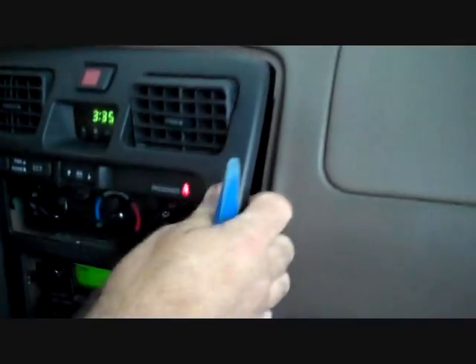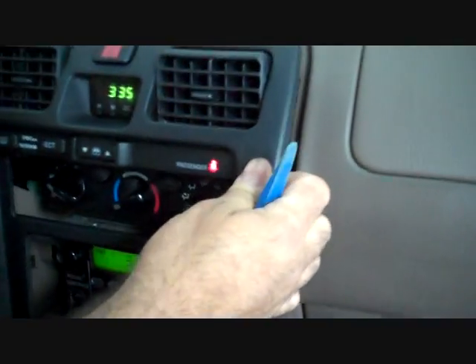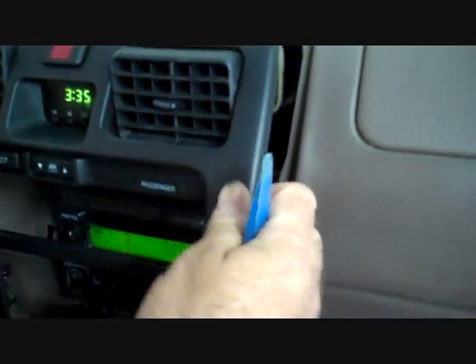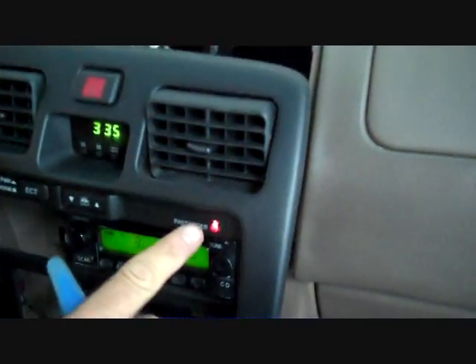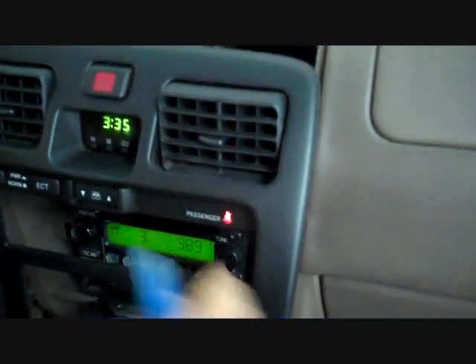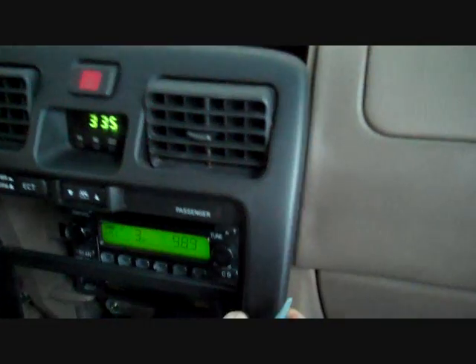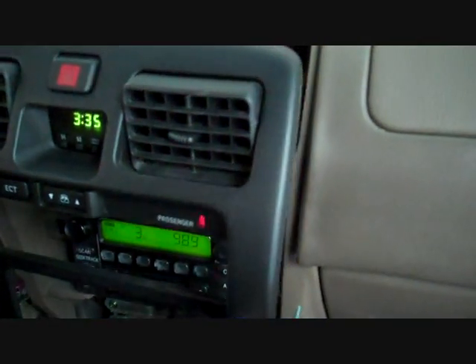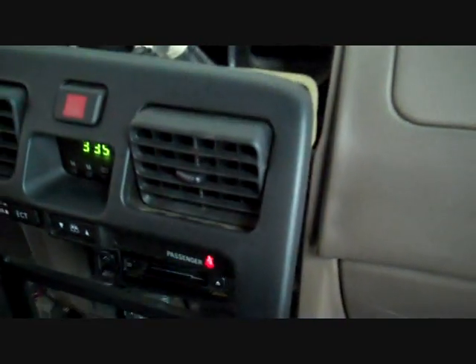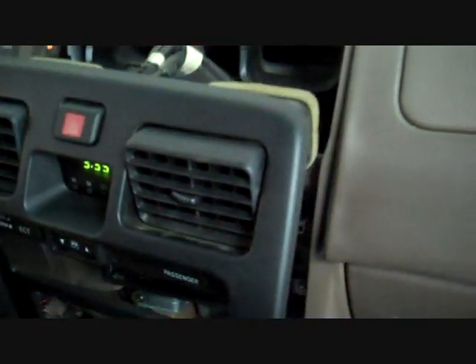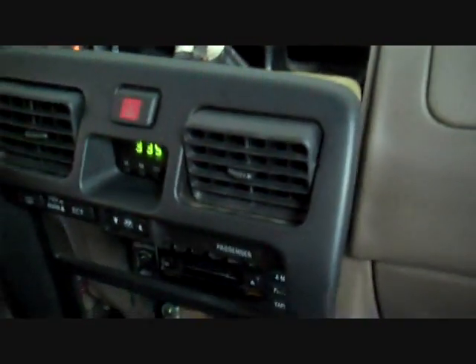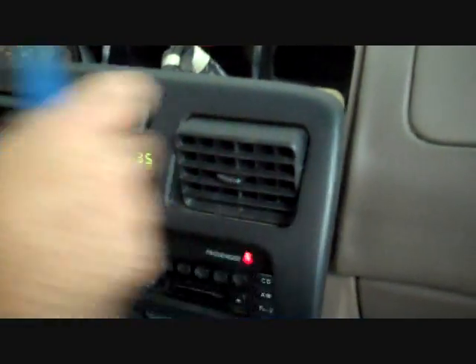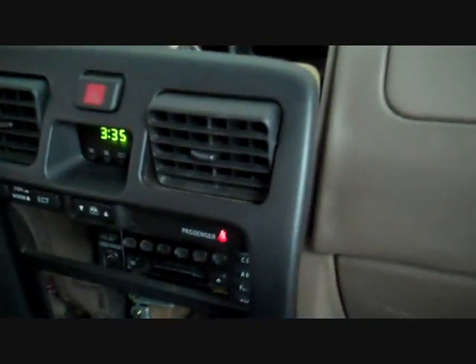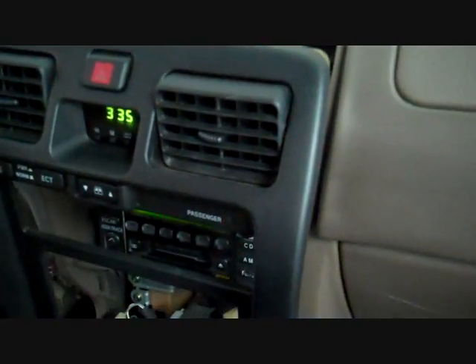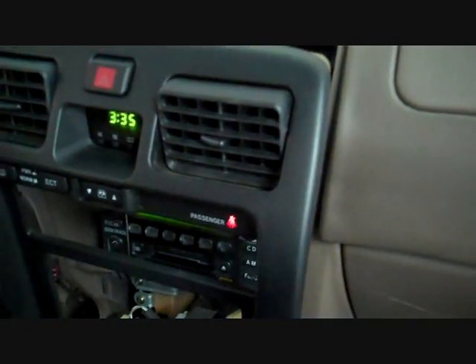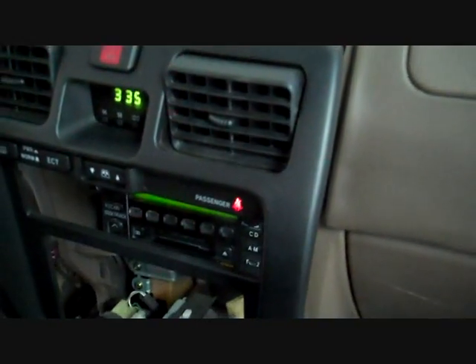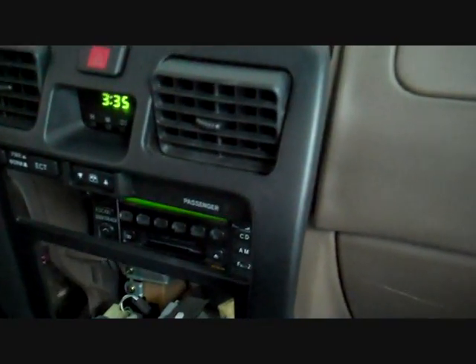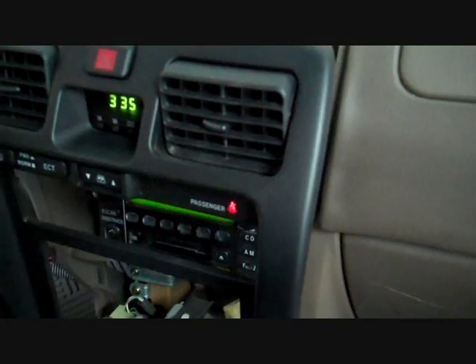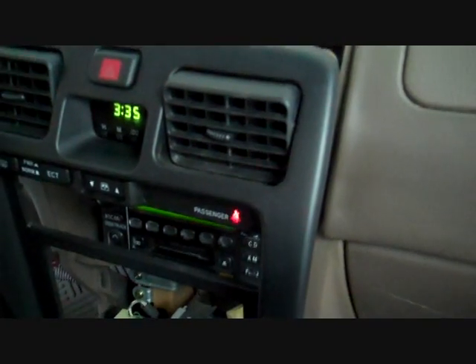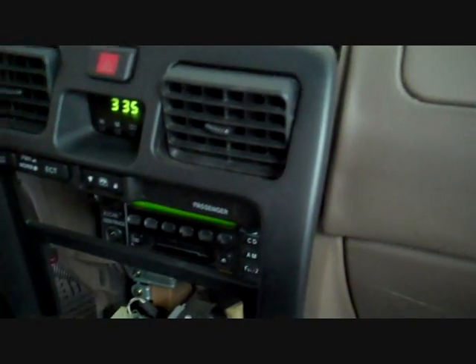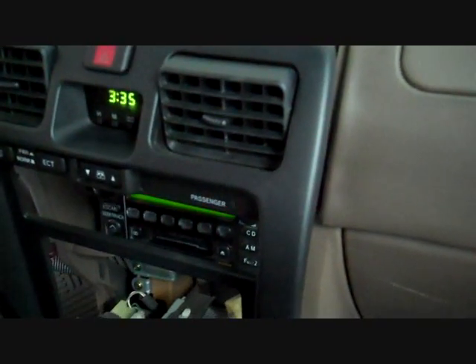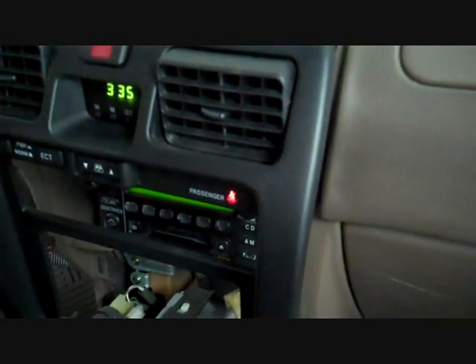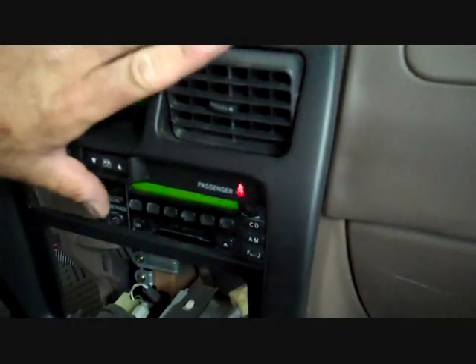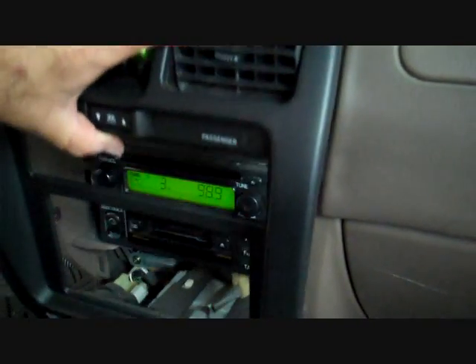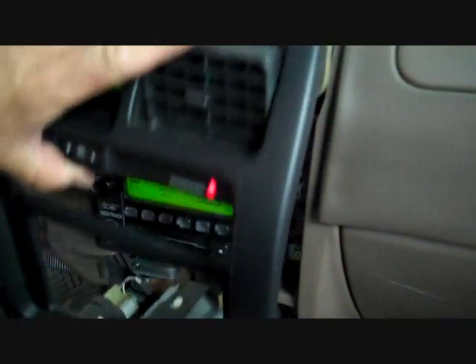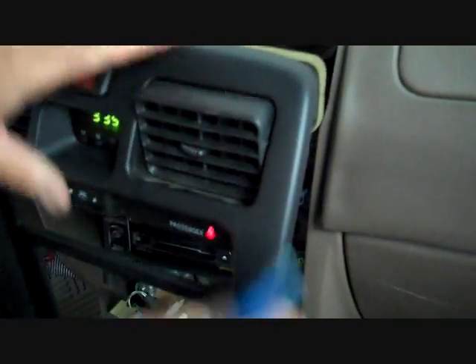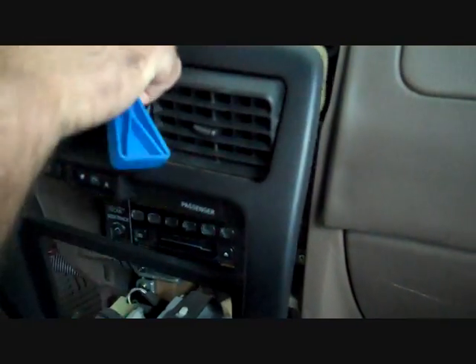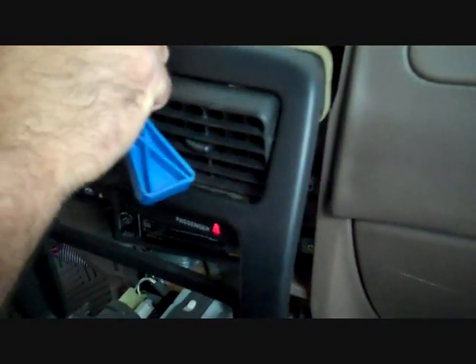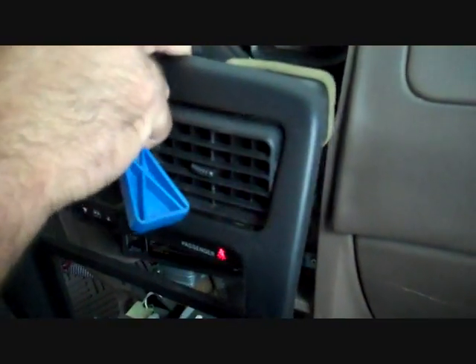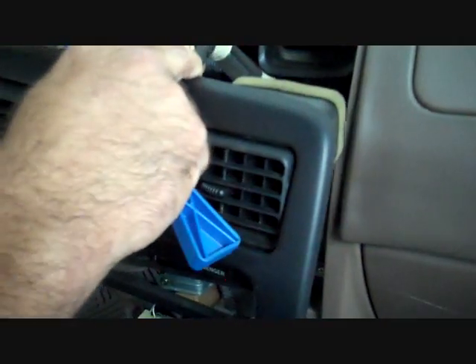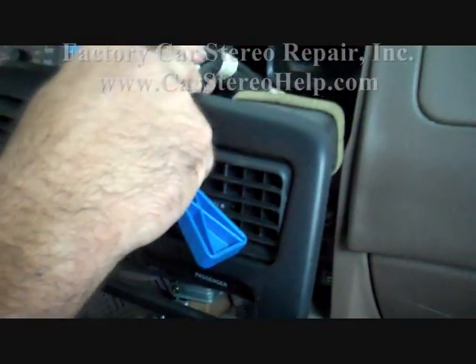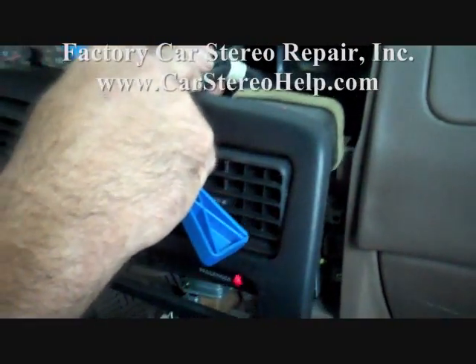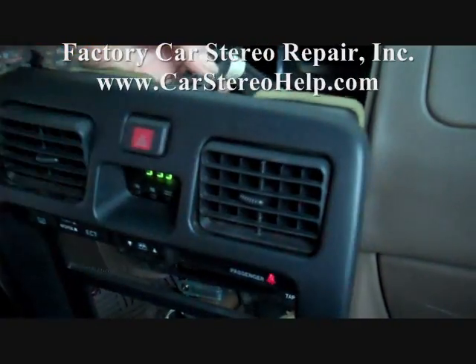We do have the passenger air bag light here on the side blinking. With the ignition on, you do not want to remove this connector. It can show a false signal to the computer and you would have to go to the dealership to have that straightened out.